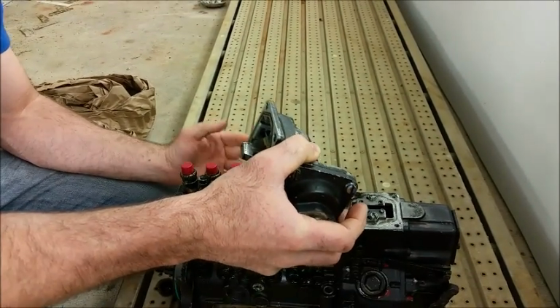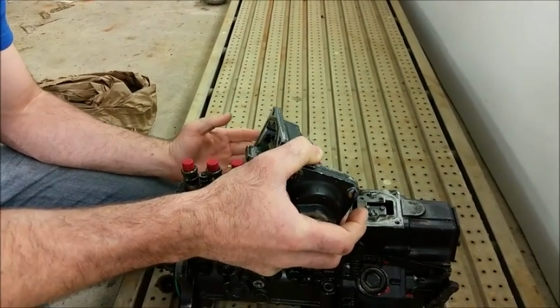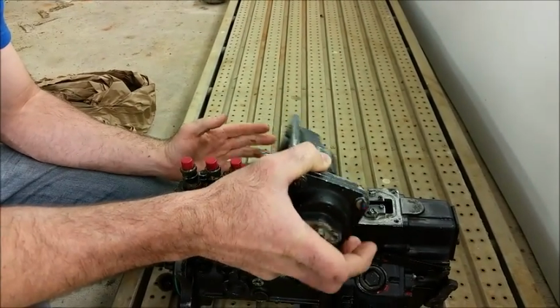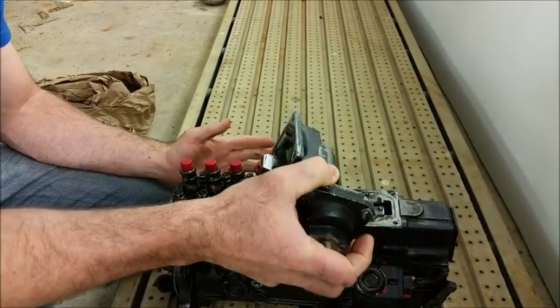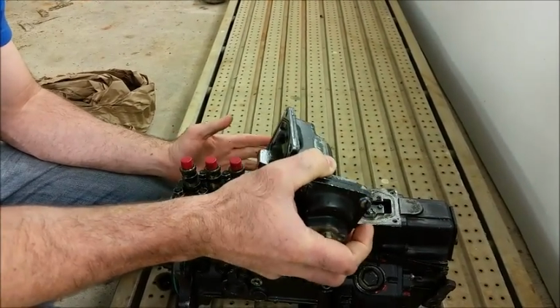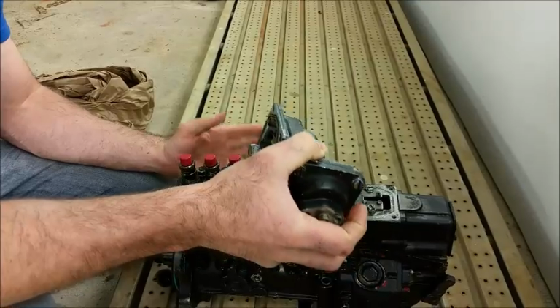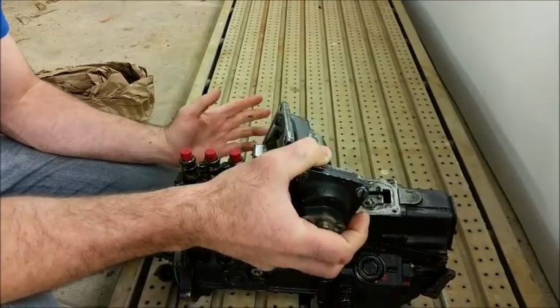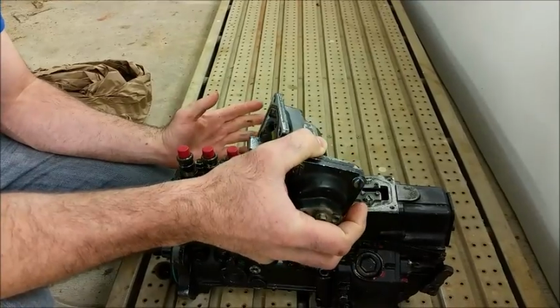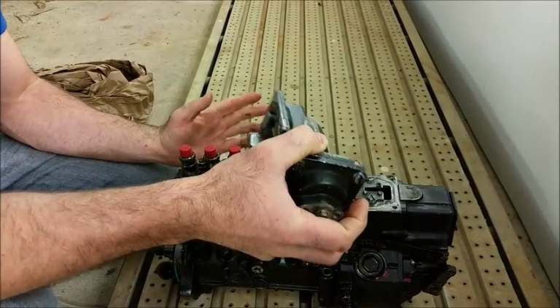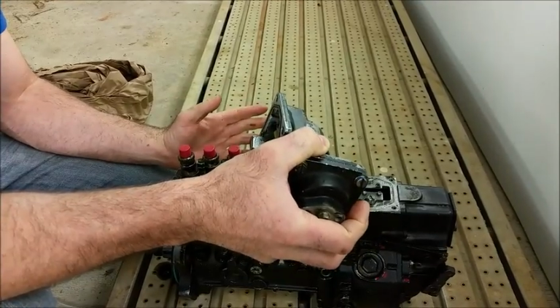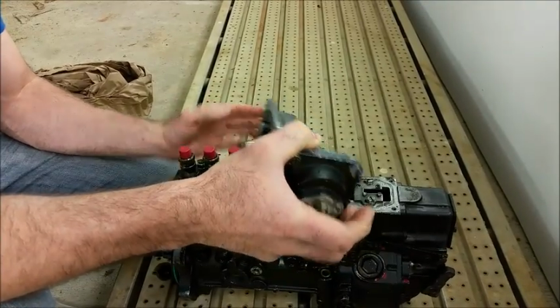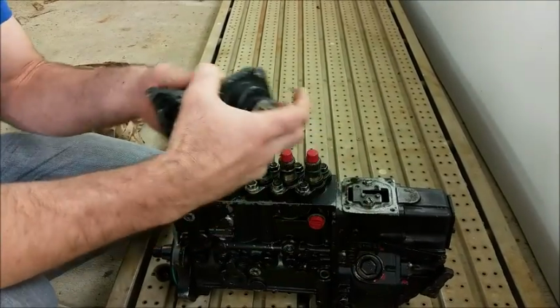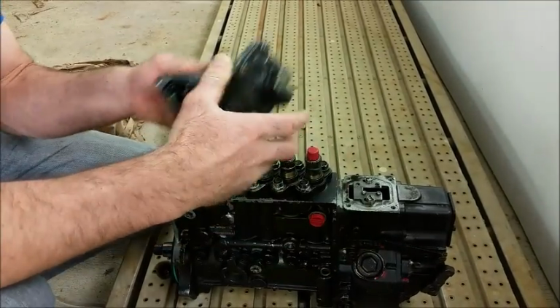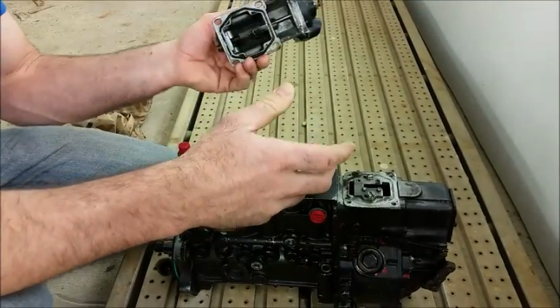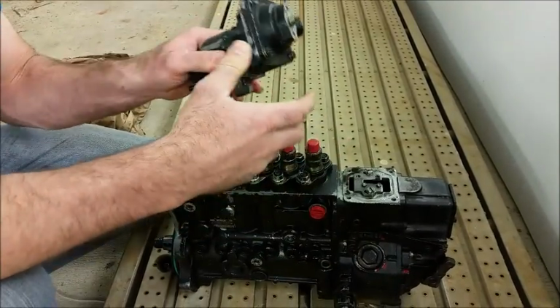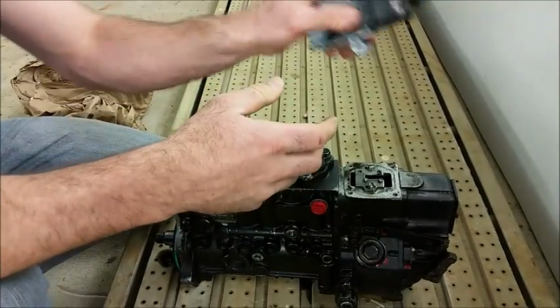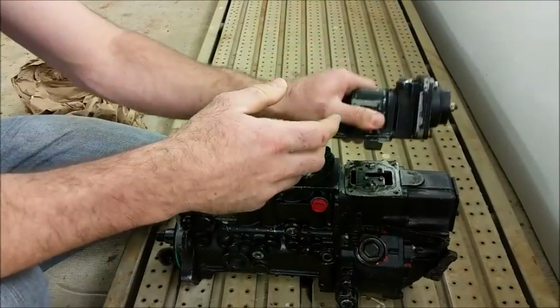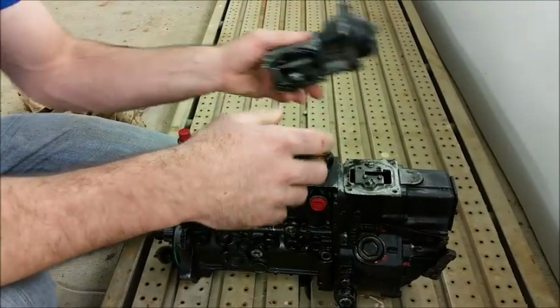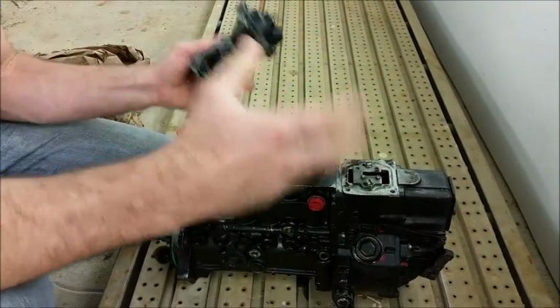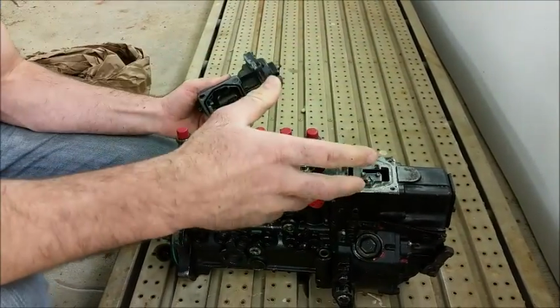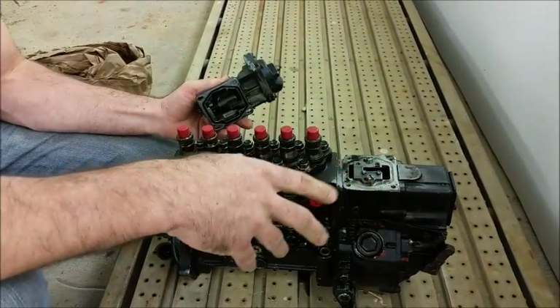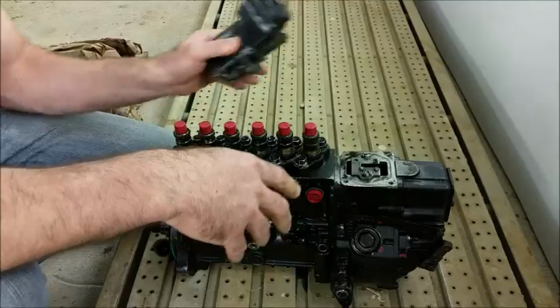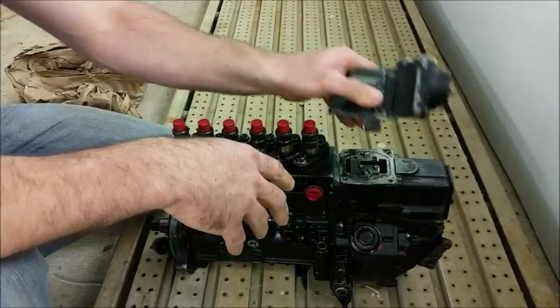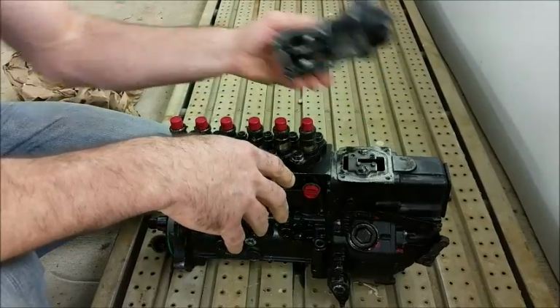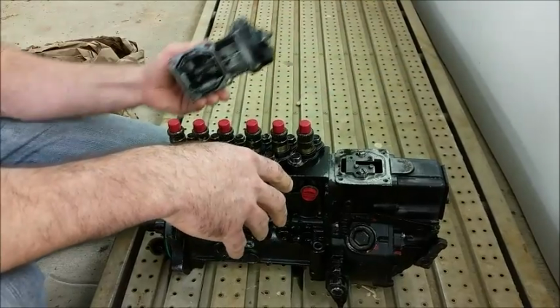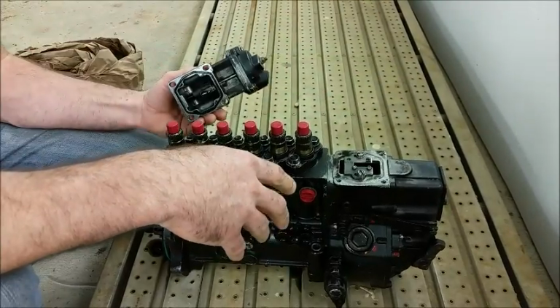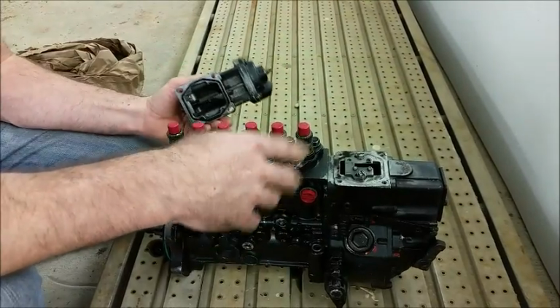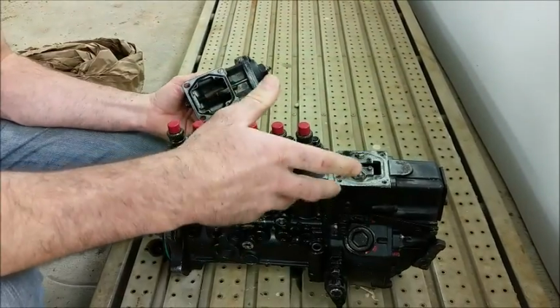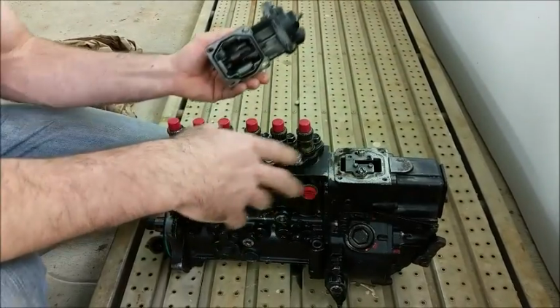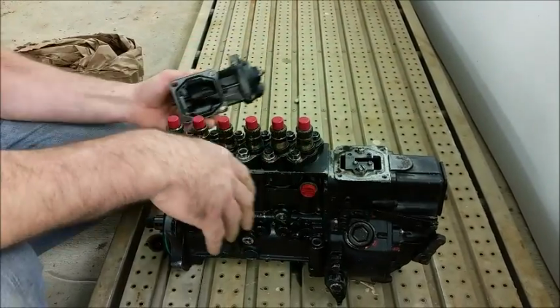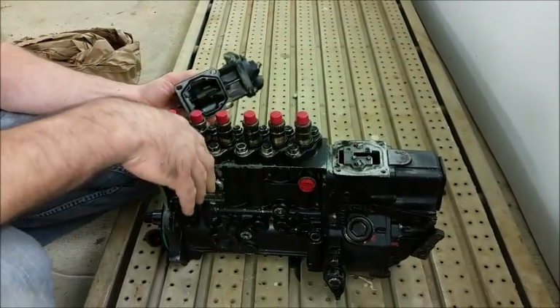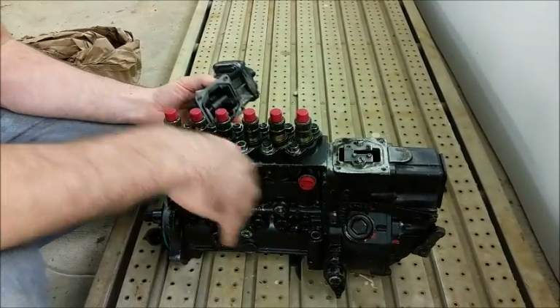Most guys say that when Seth tunes a pump you really don't need to mess with it. So generally when we get a pump, we go ahead and stick it on. We are taking the AFC off here just to show you kind of what's going on.